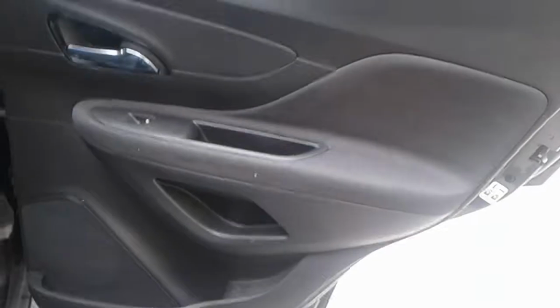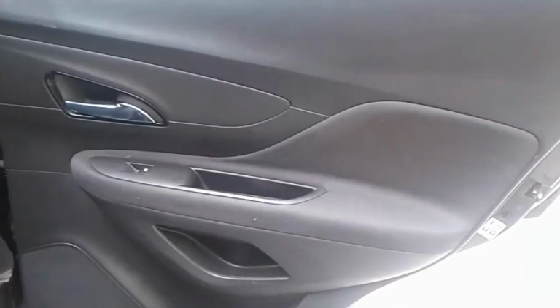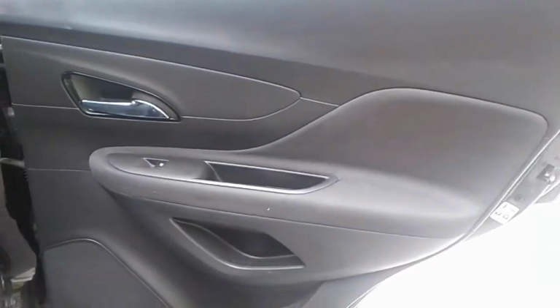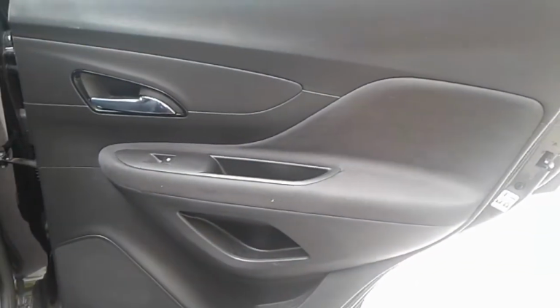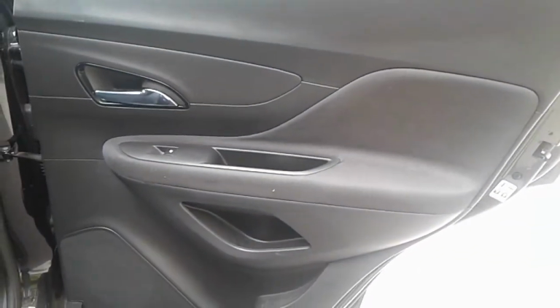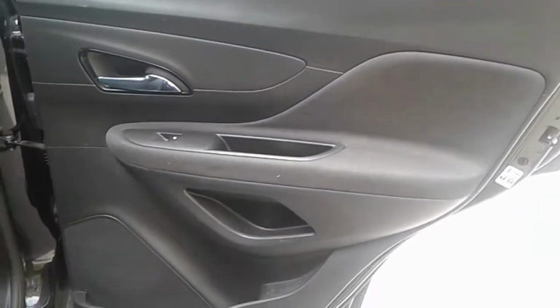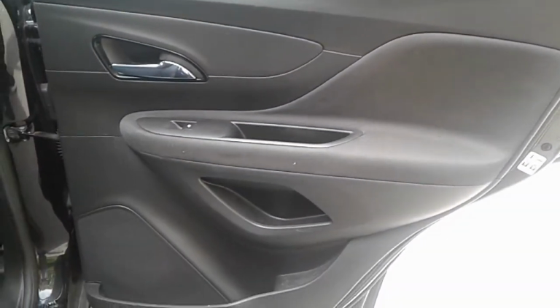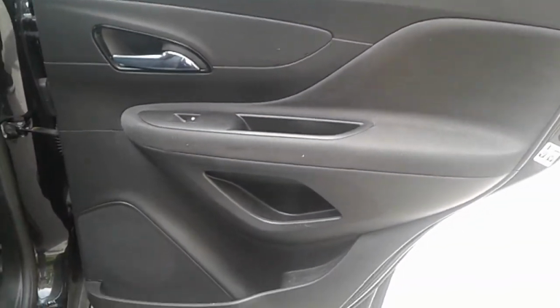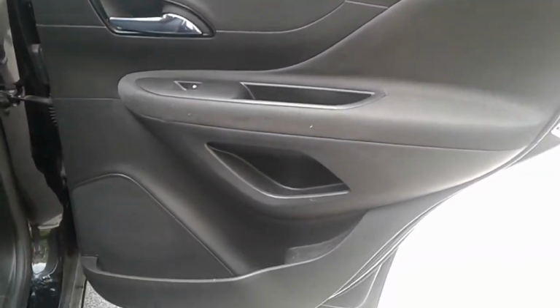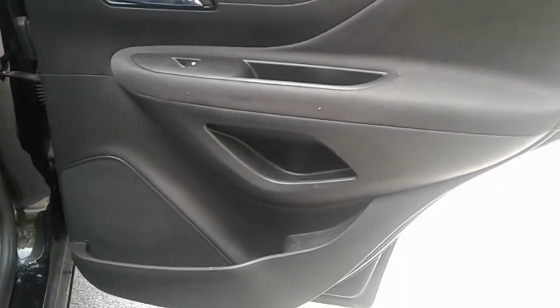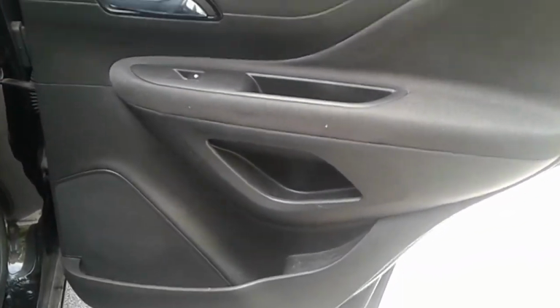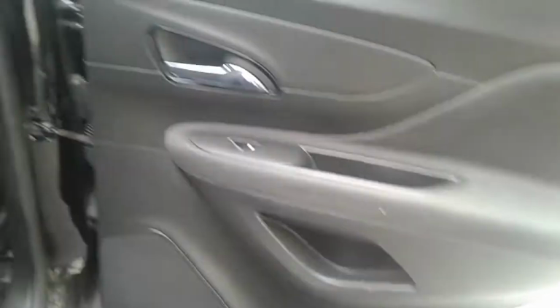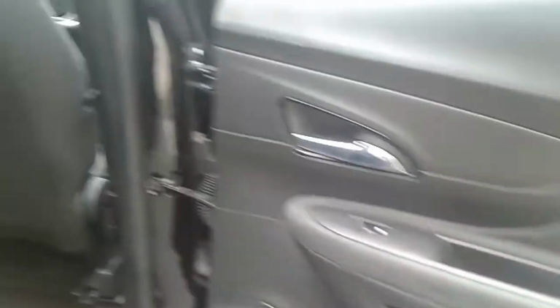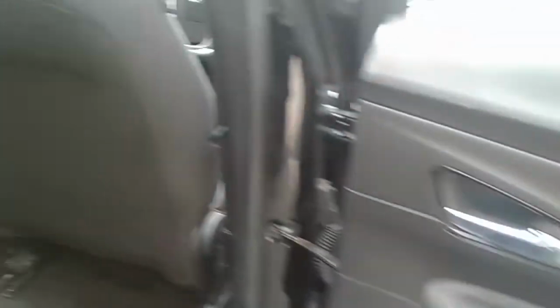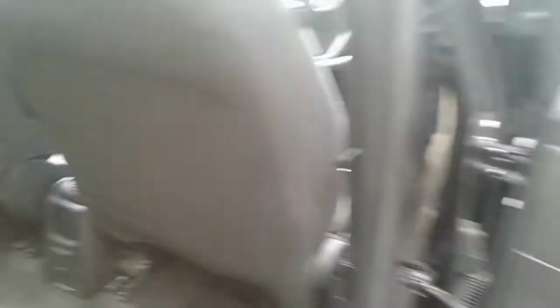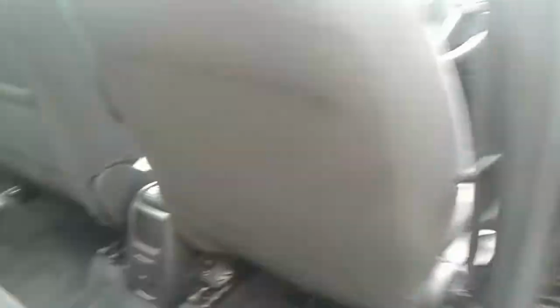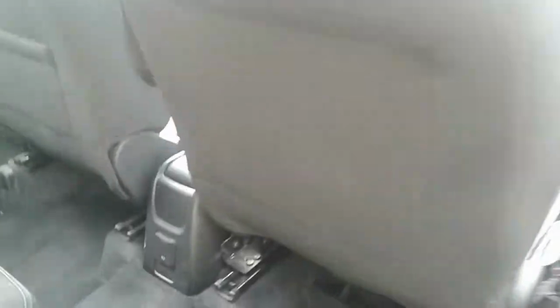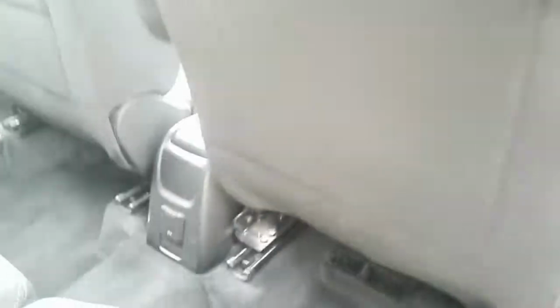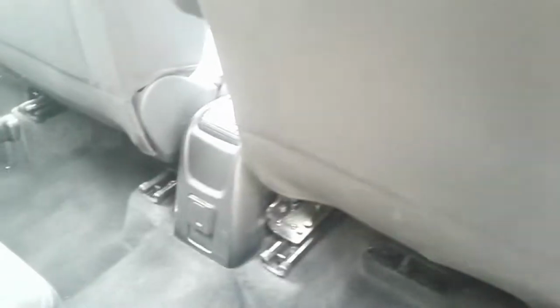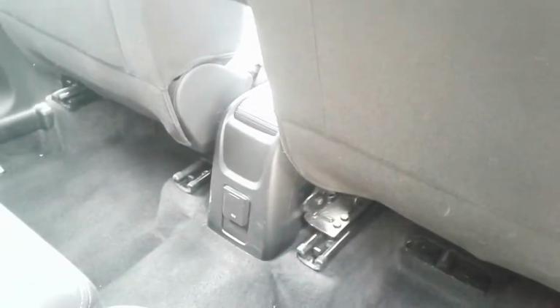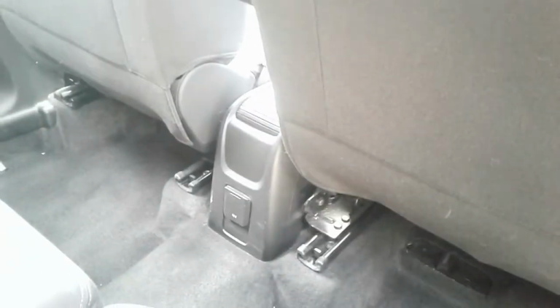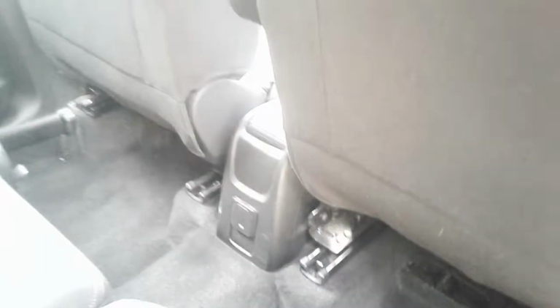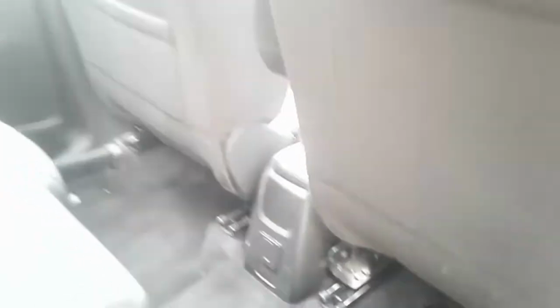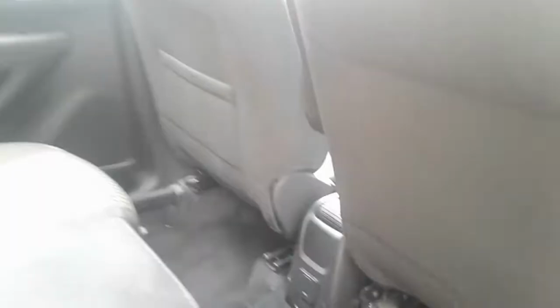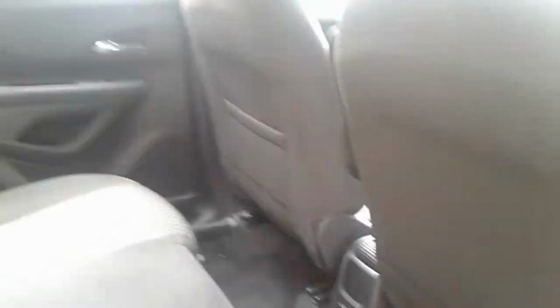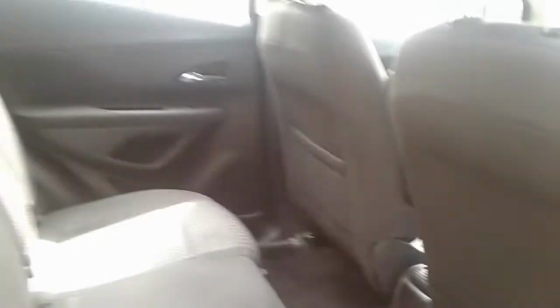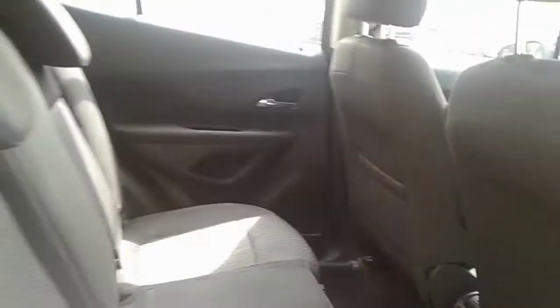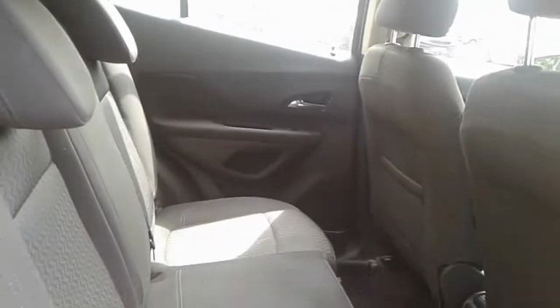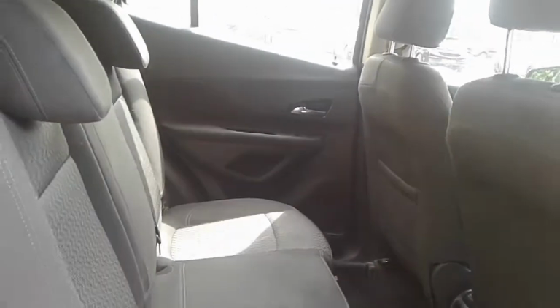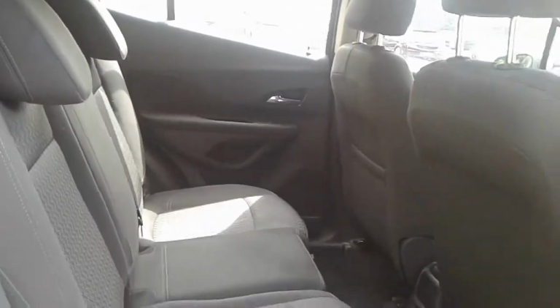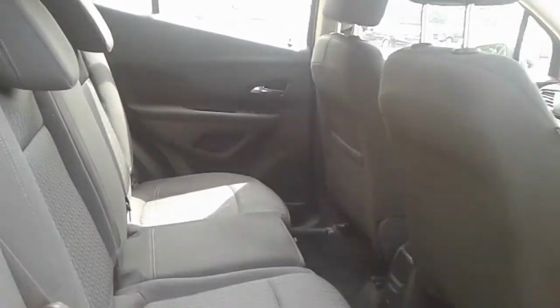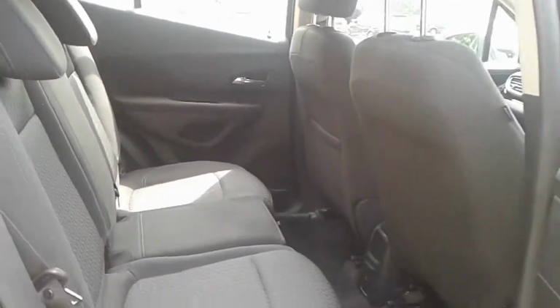There are rear electric windows with rear storage pockets, a 12 volt outlet and ISOFIX tethers.